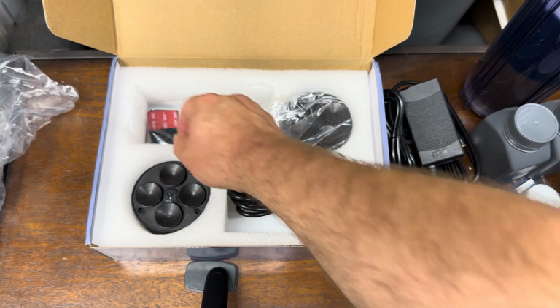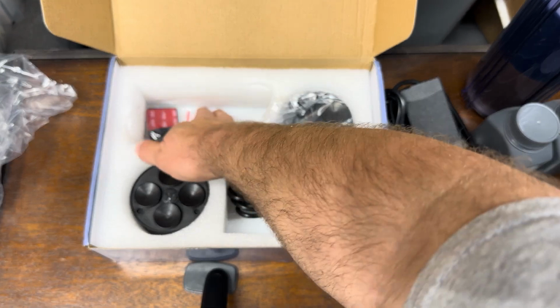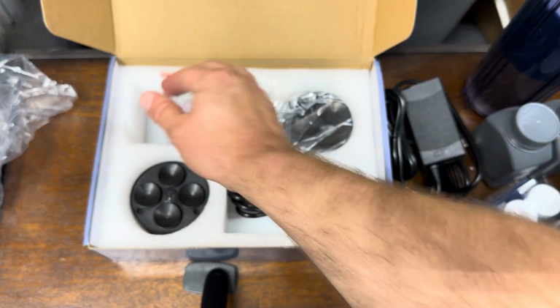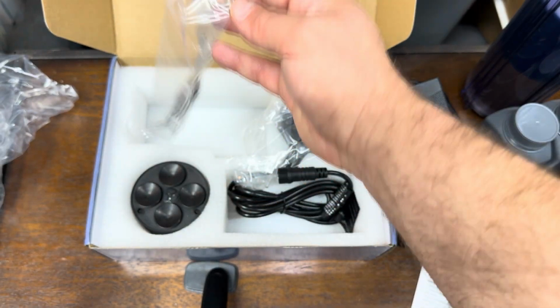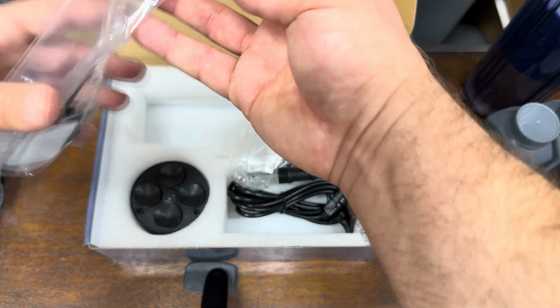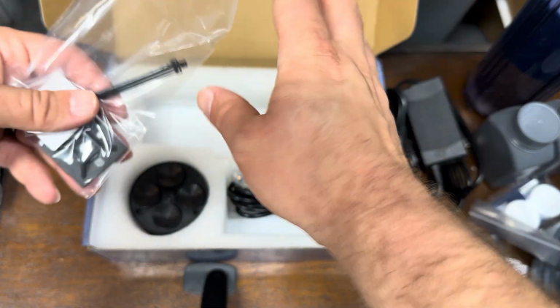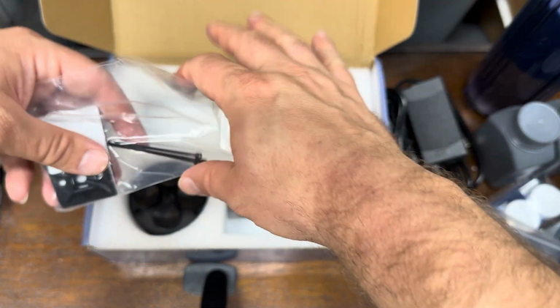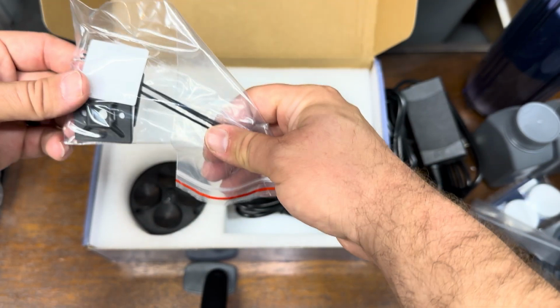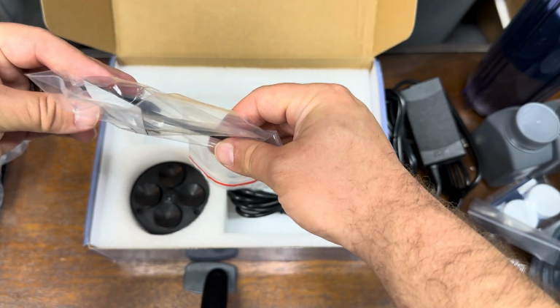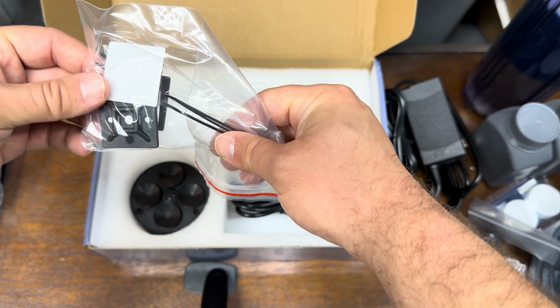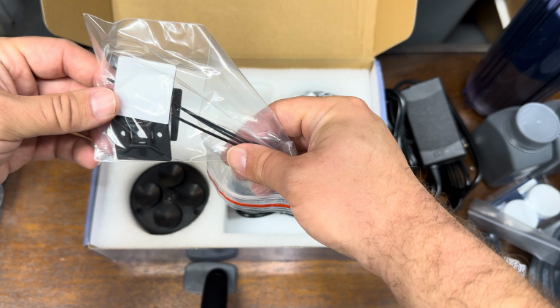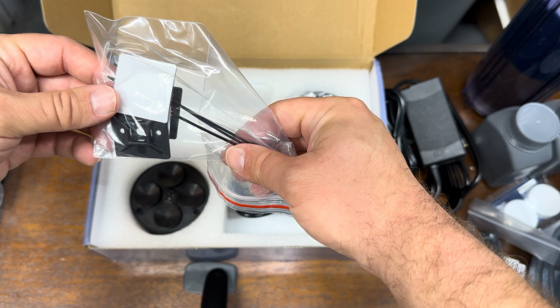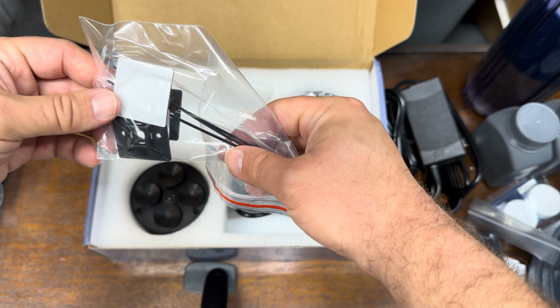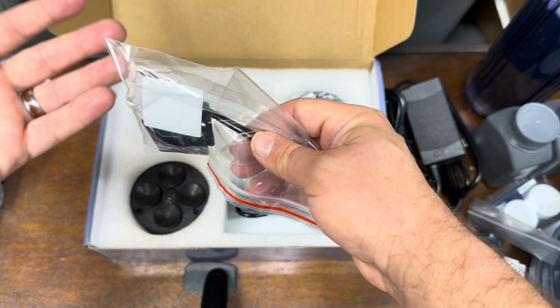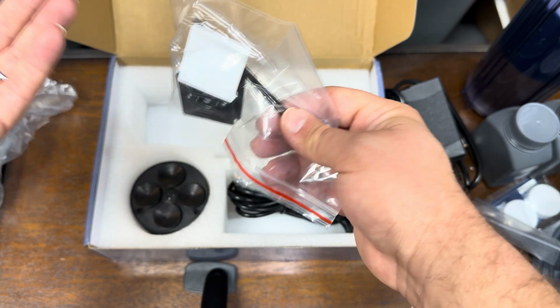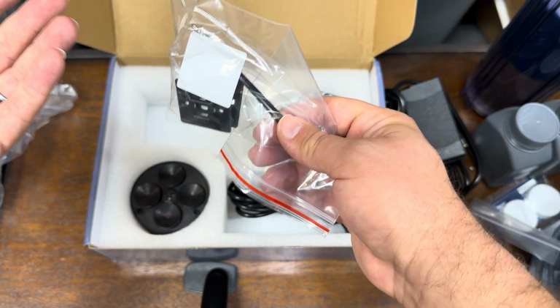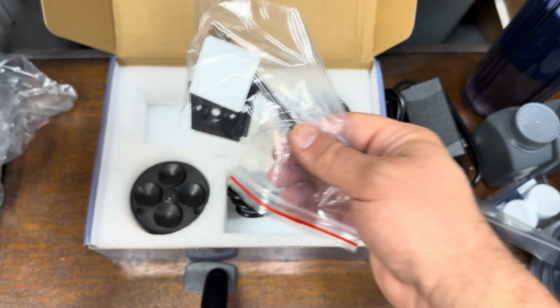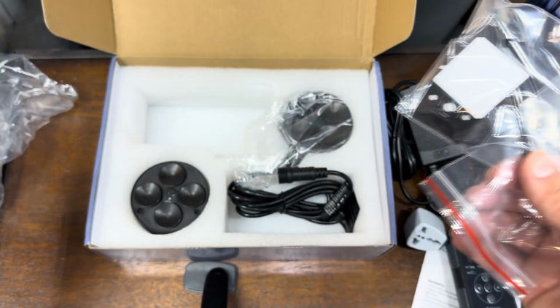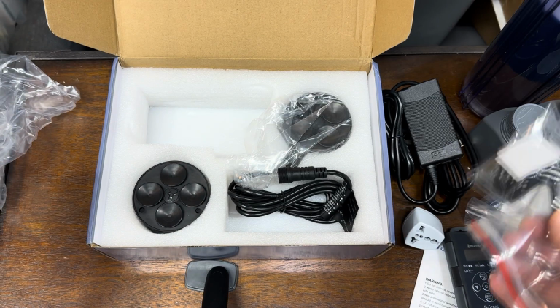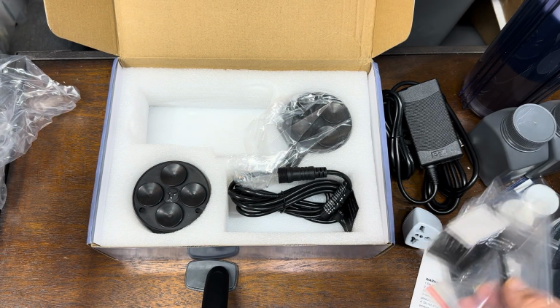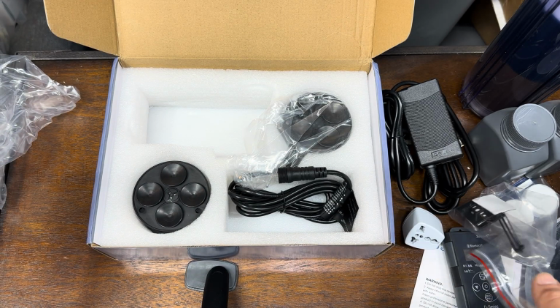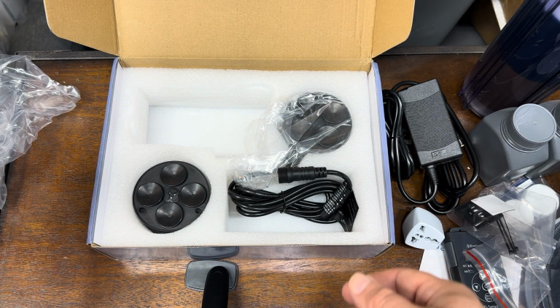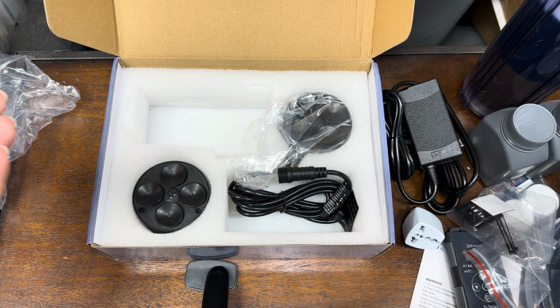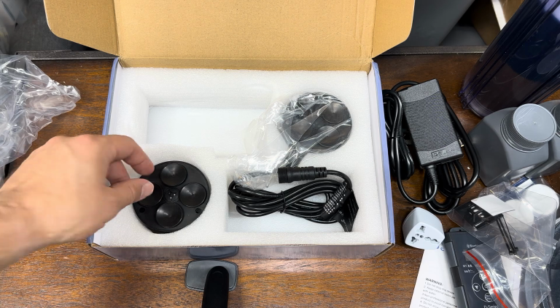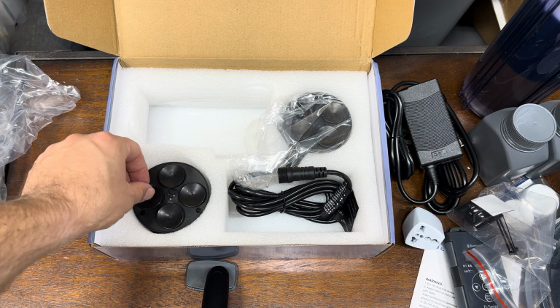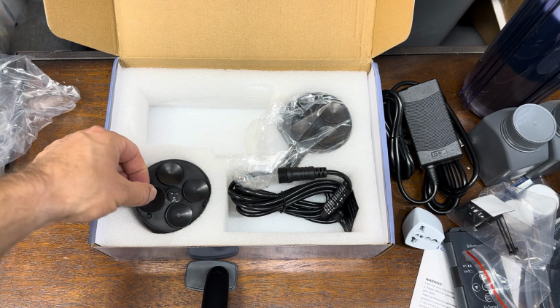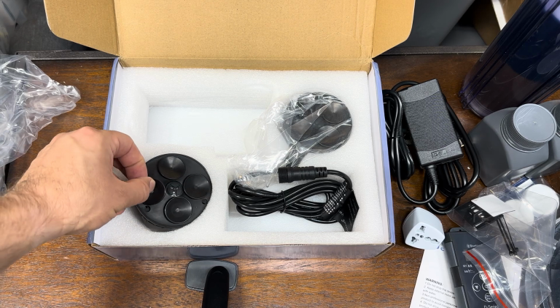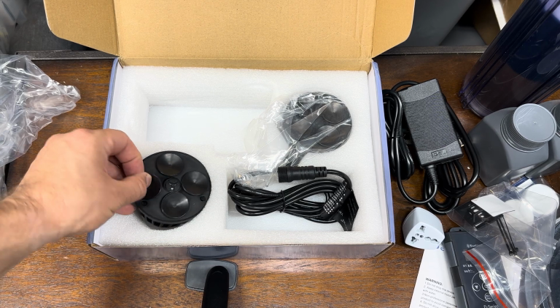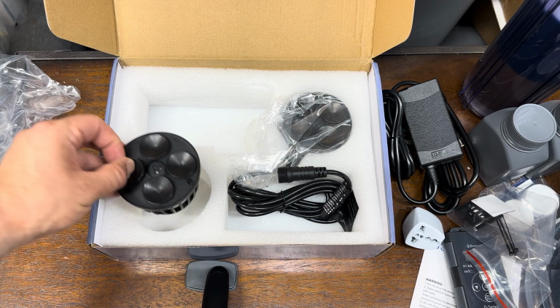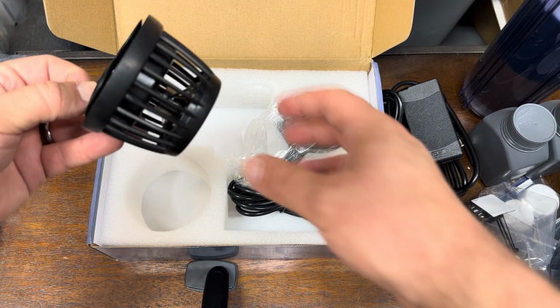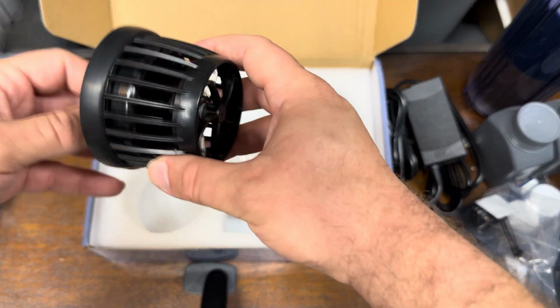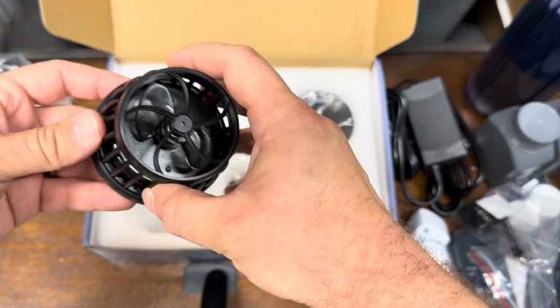Other things in the box — we'll get through the boring stuff. These are just your little cord clamps and zip ties, the same deal that comes with Ecotech Vortec. Let's take a look at the DMP-30 wet side.